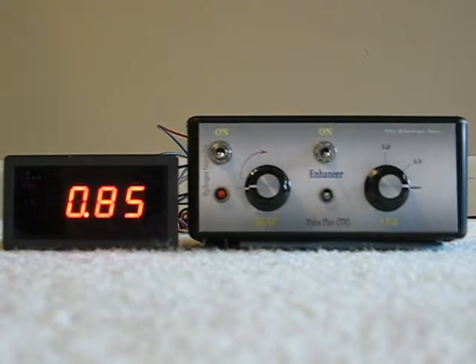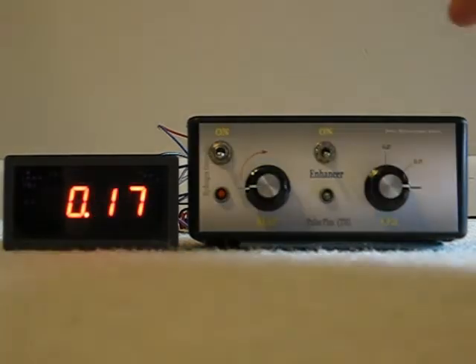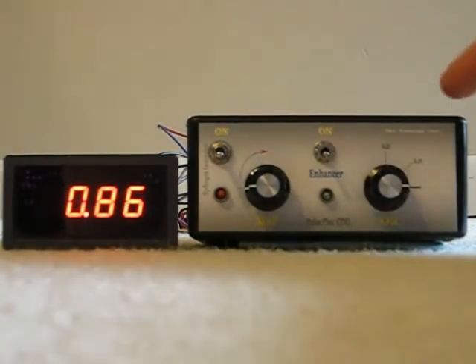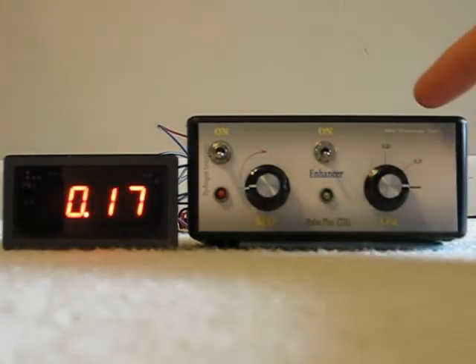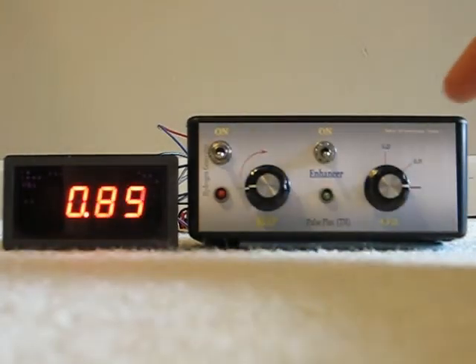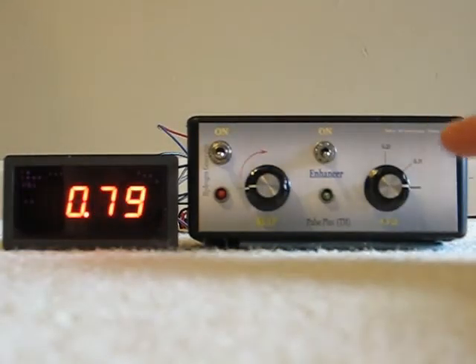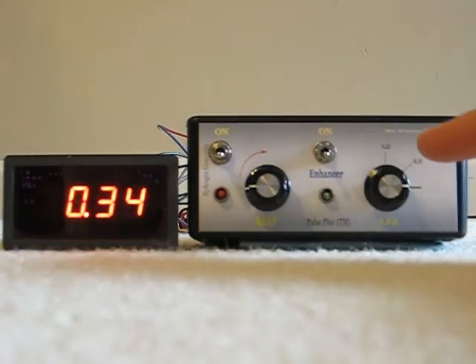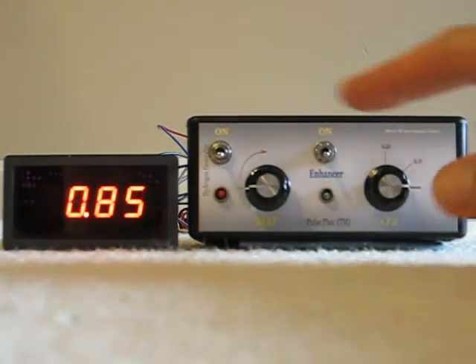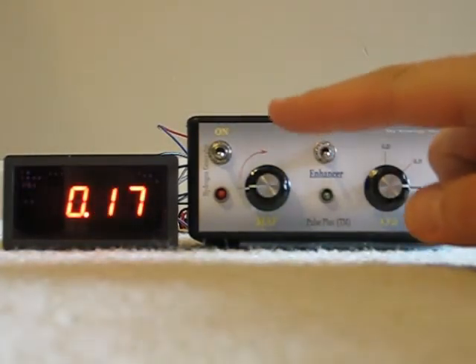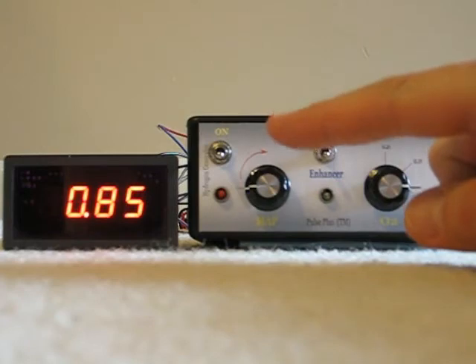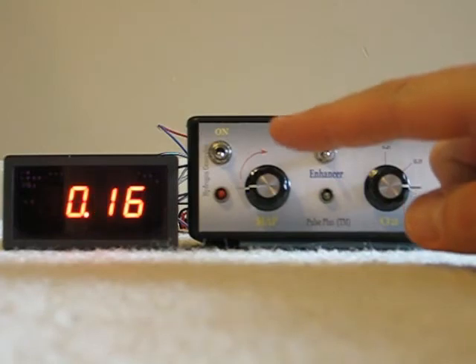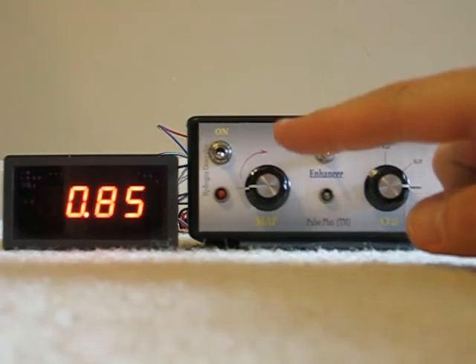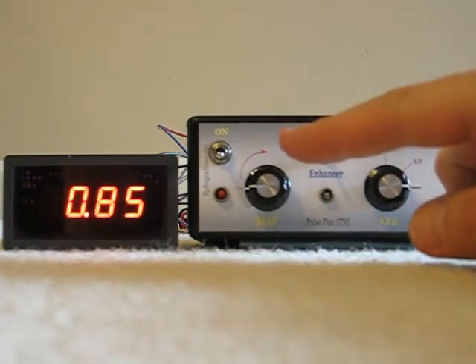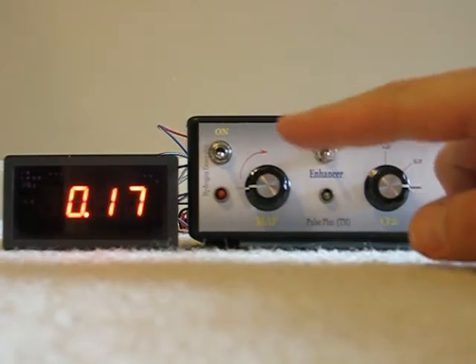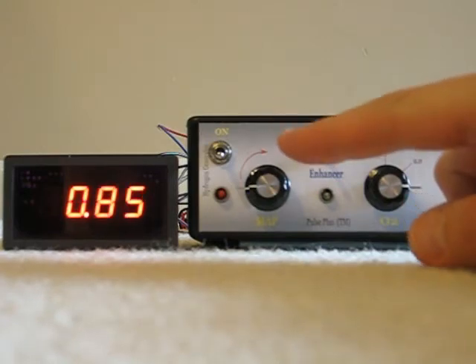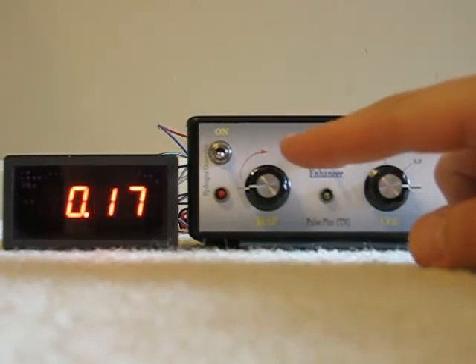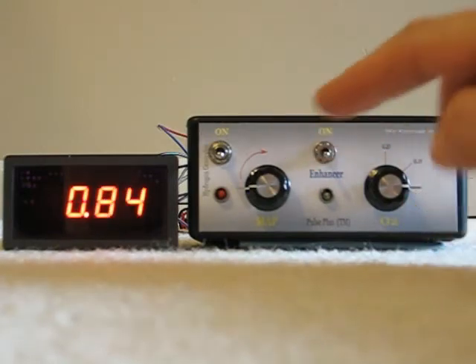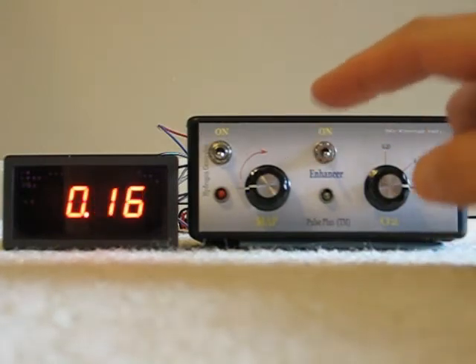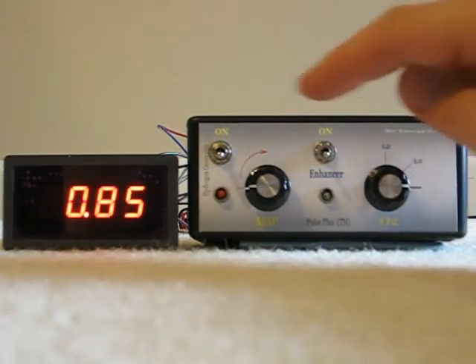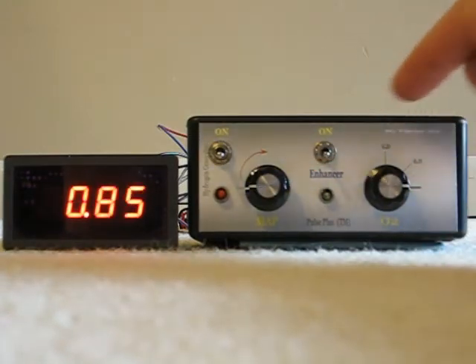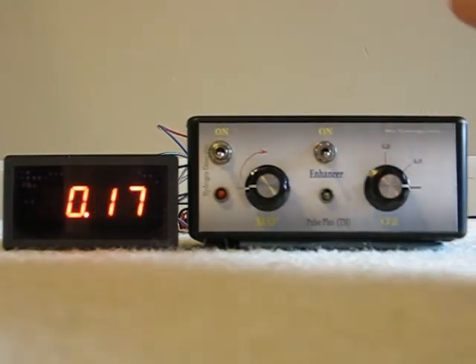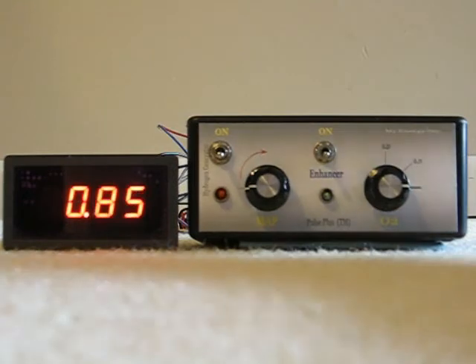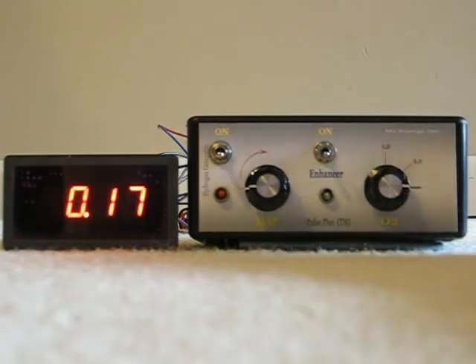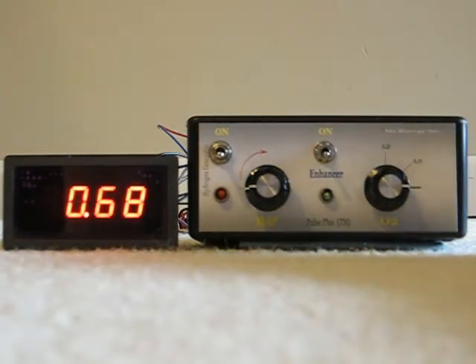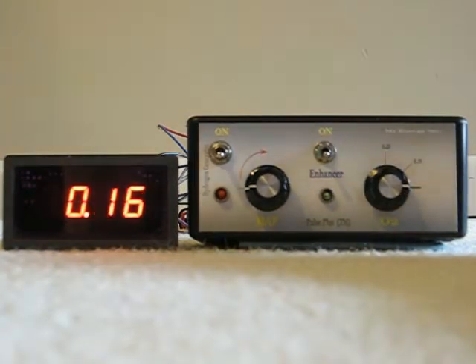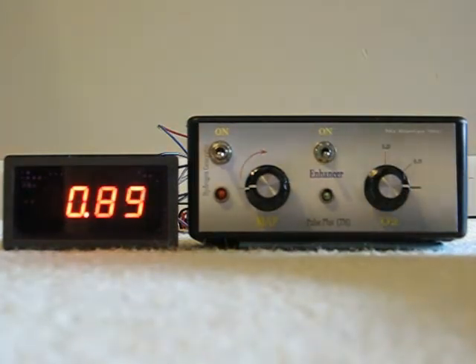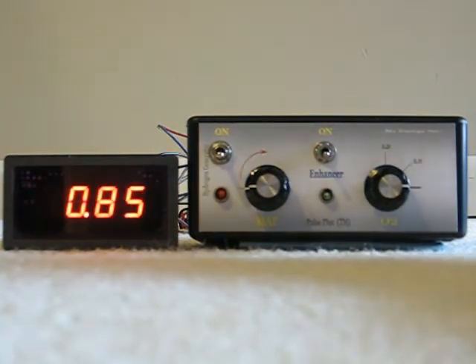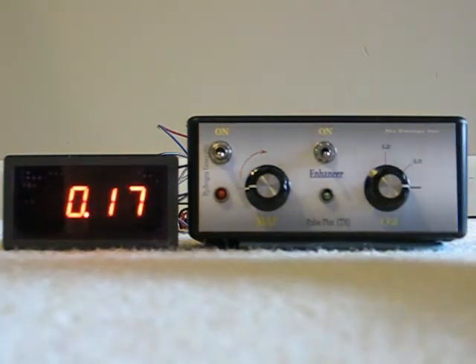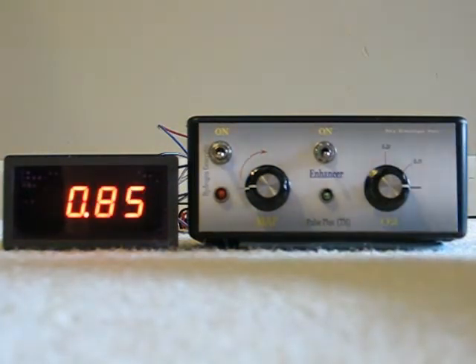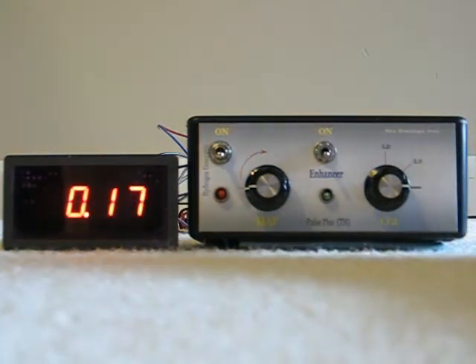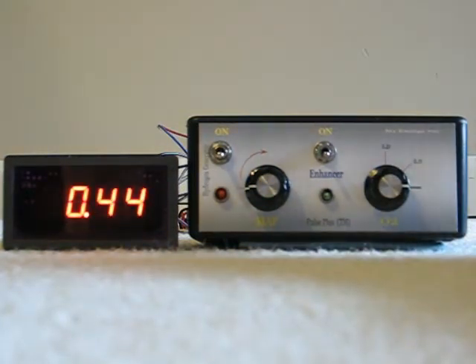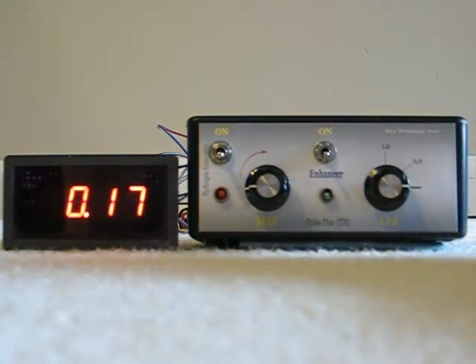When this unit is off, the signal from the O2 sensor goes straight through this box and out again. So the computer sees what the O2 sensor is putting out.